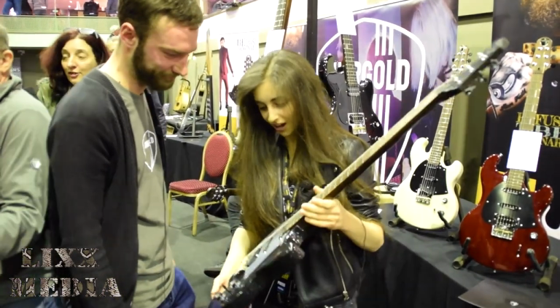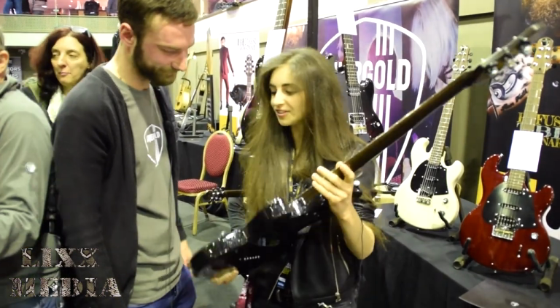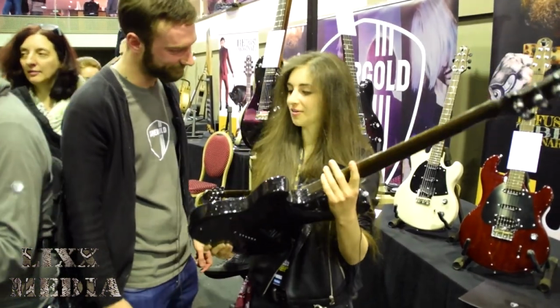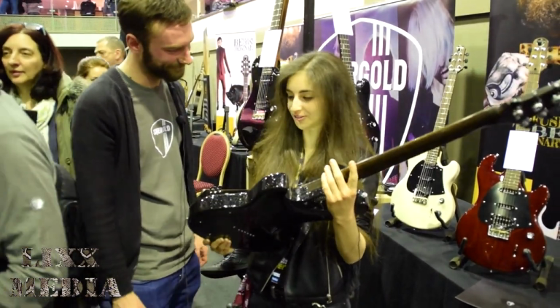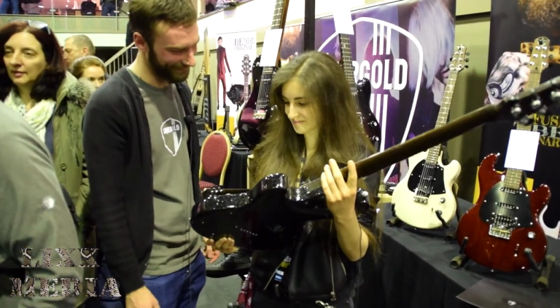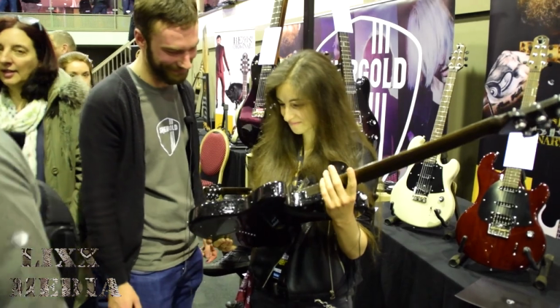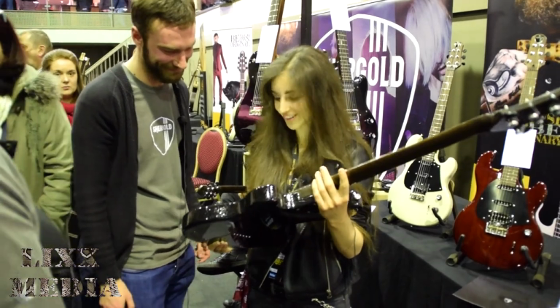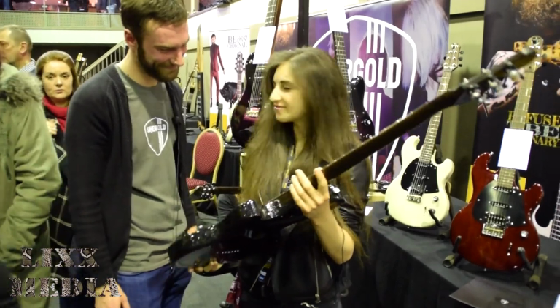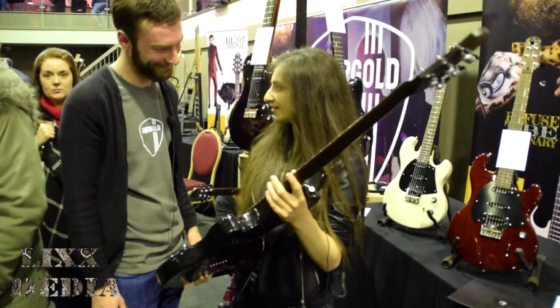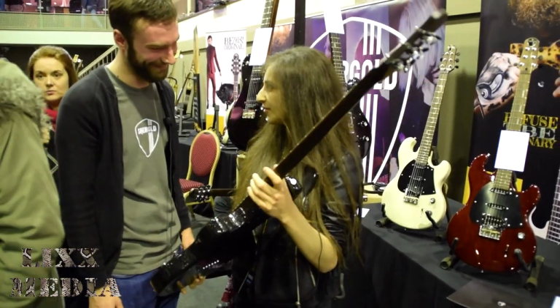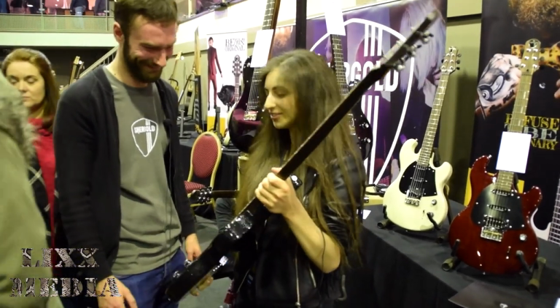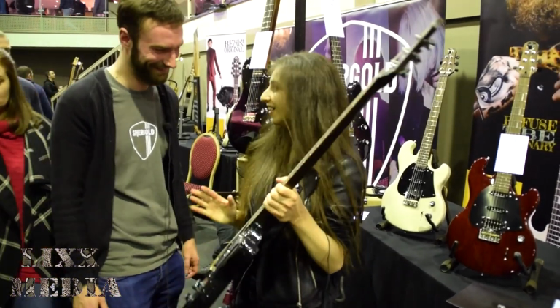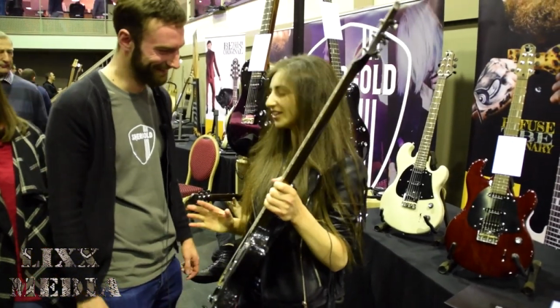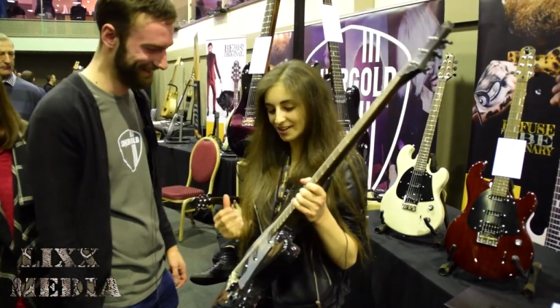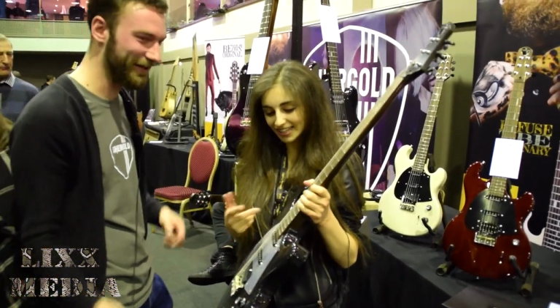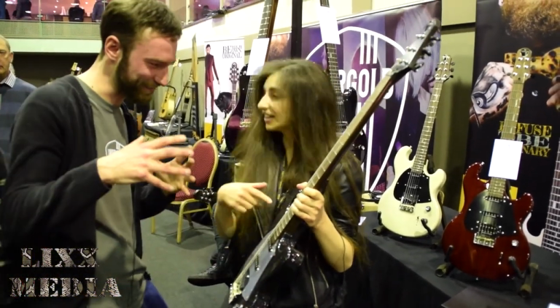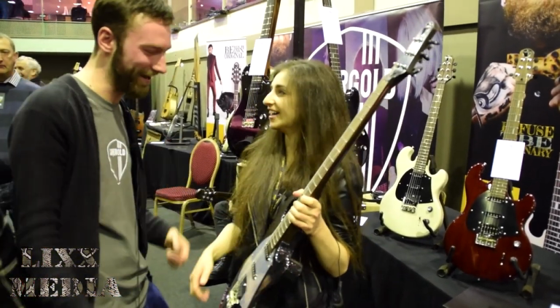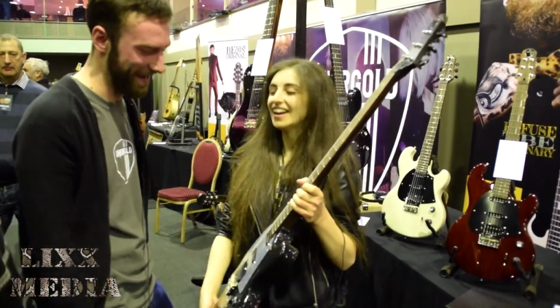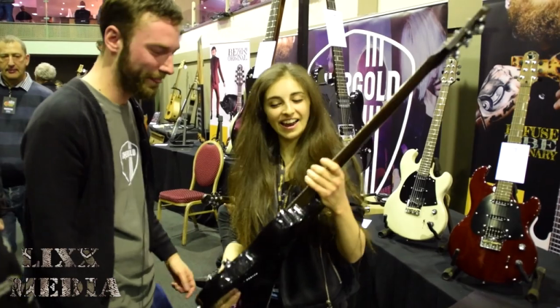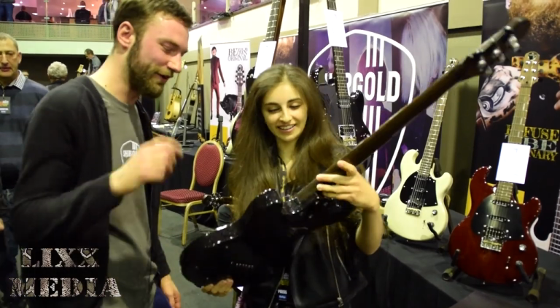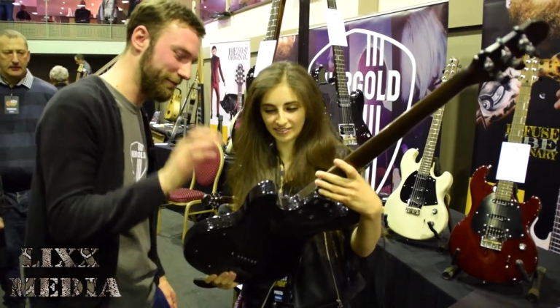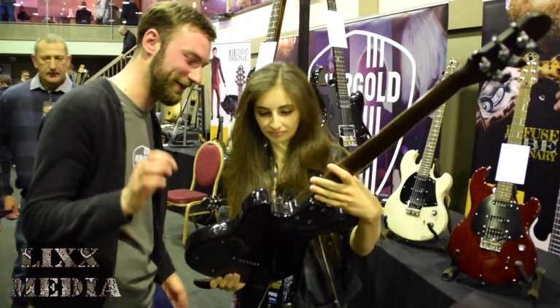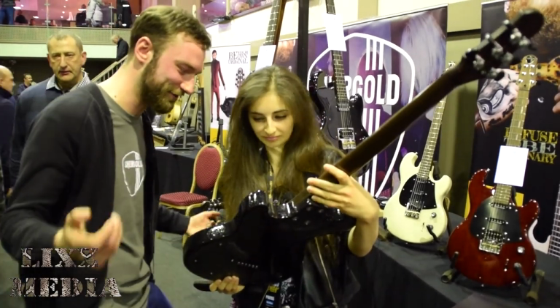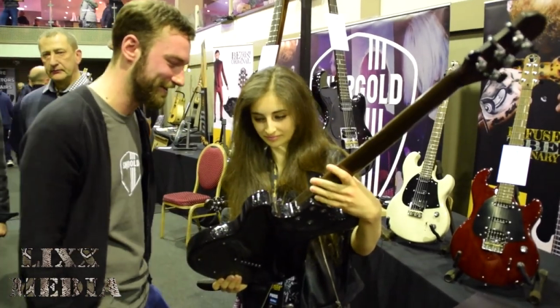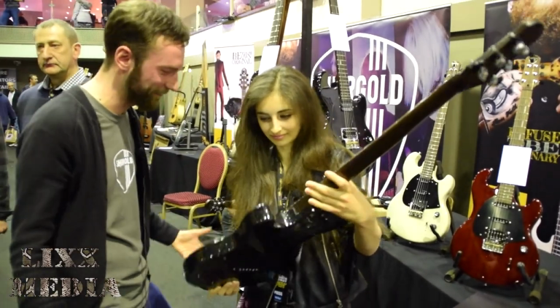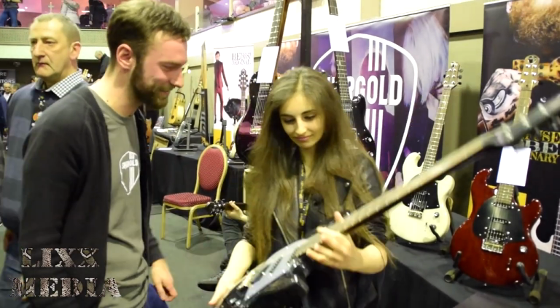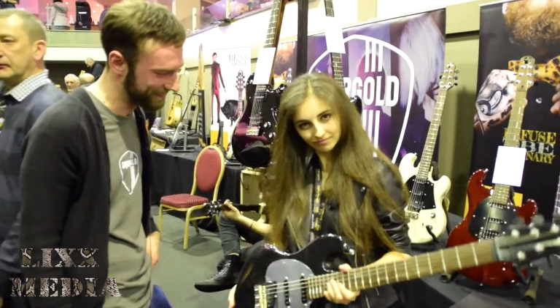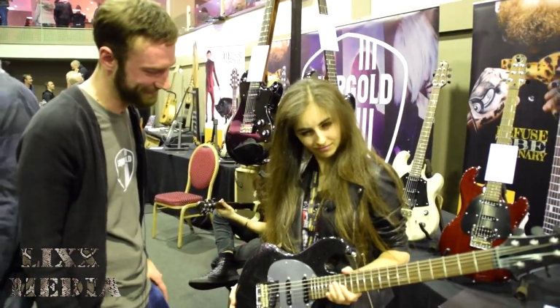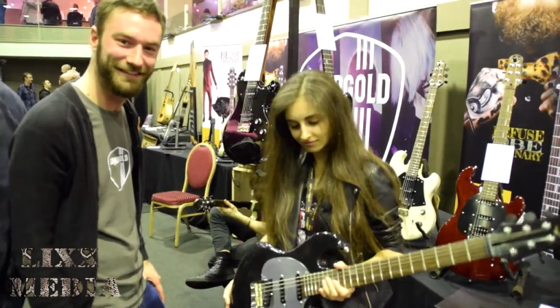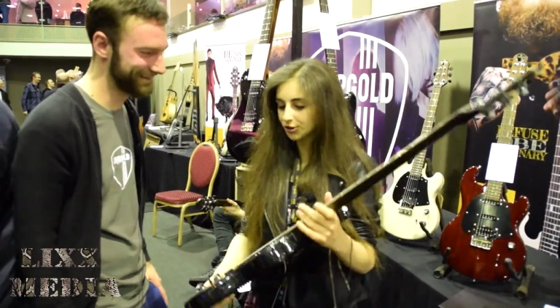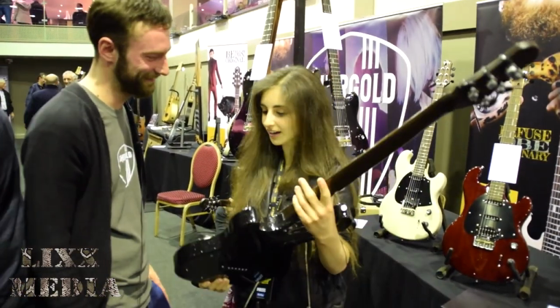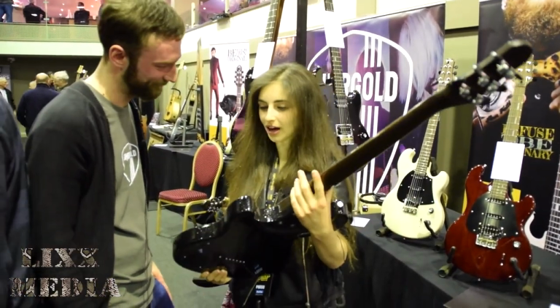I love this one. It looks great. I was taking photos of it before but it was really hard because the light was glistening off it. Yeah, it looked particularly good on stage with stage lights.